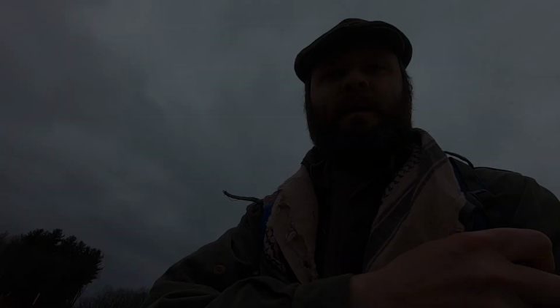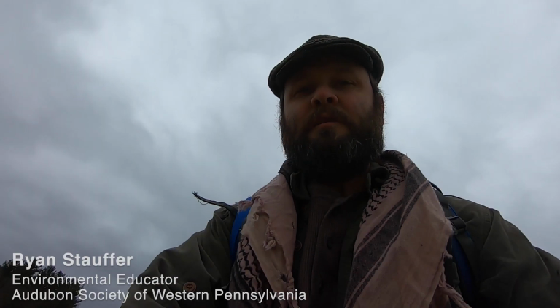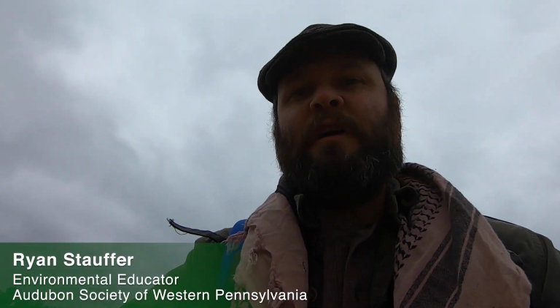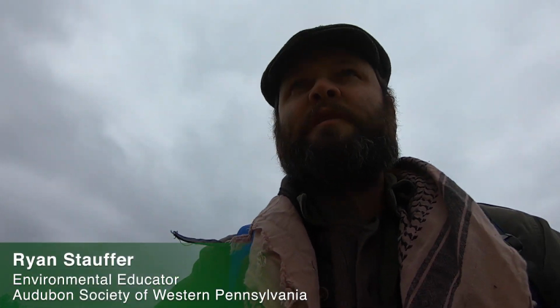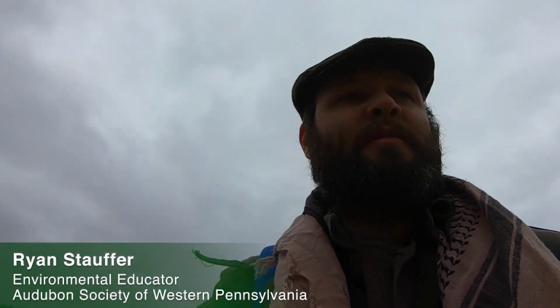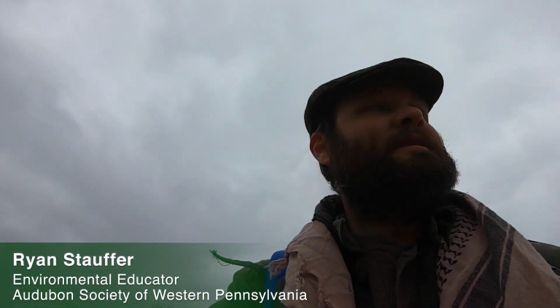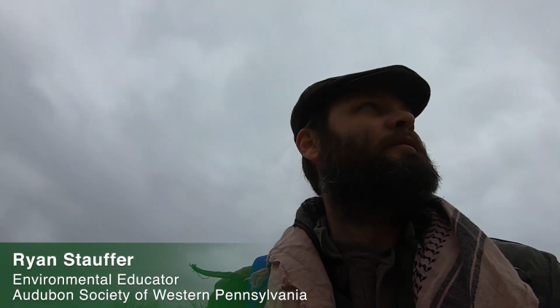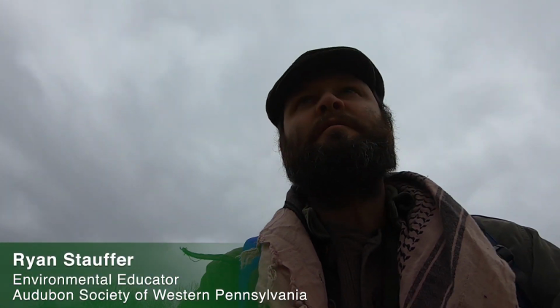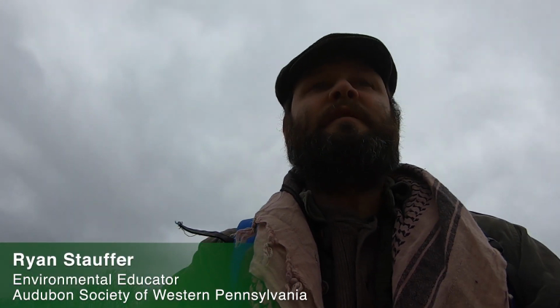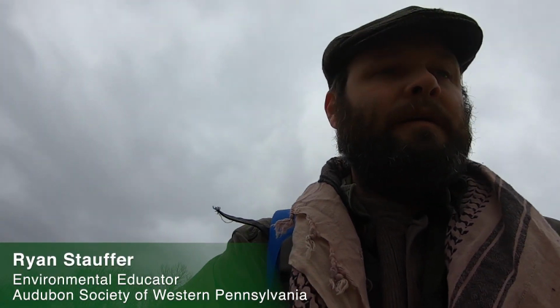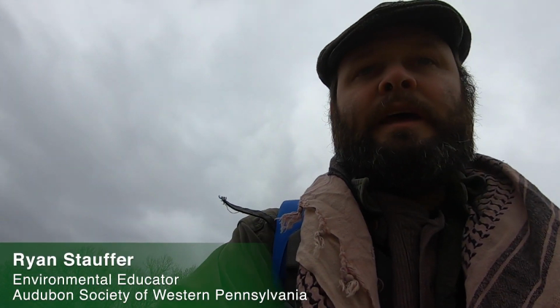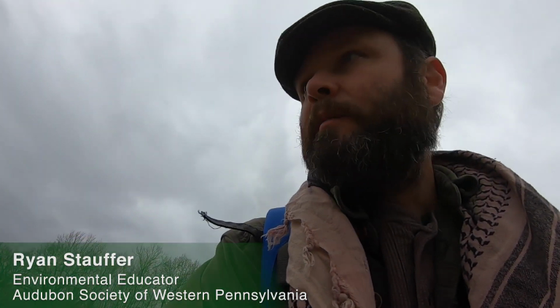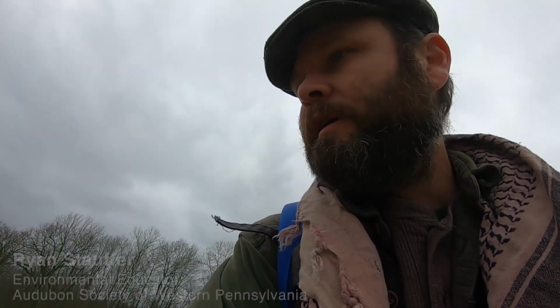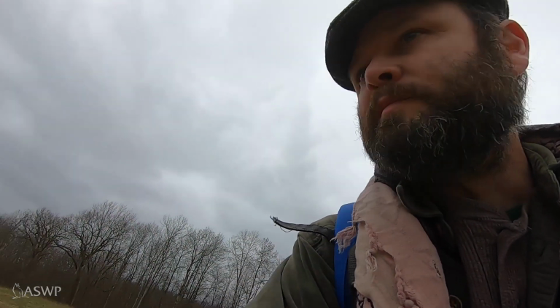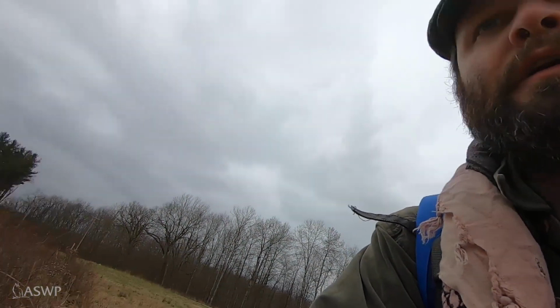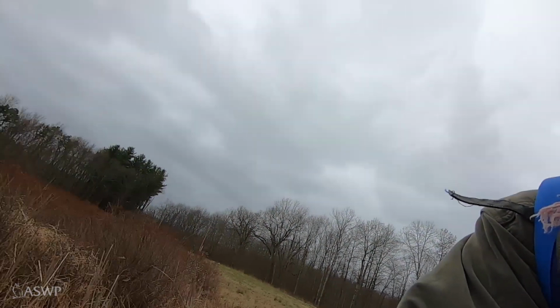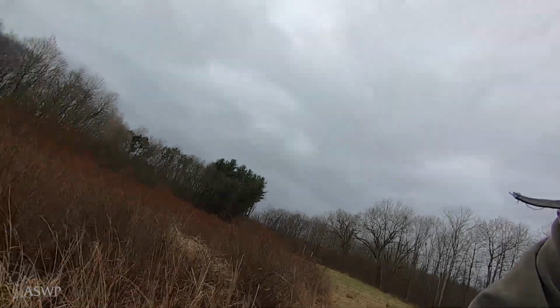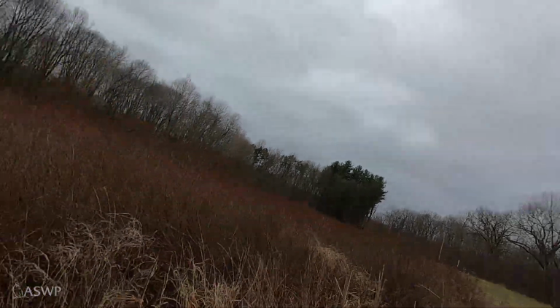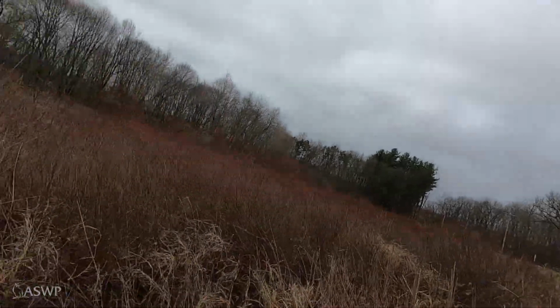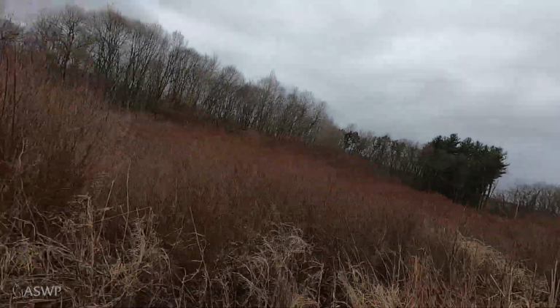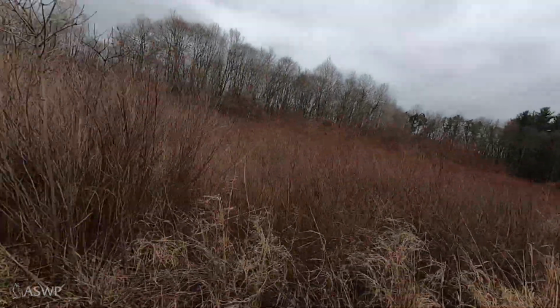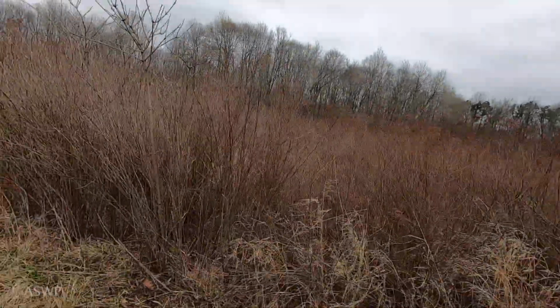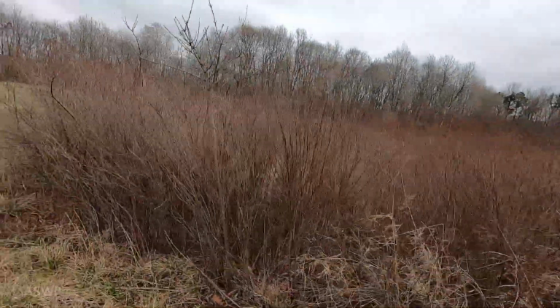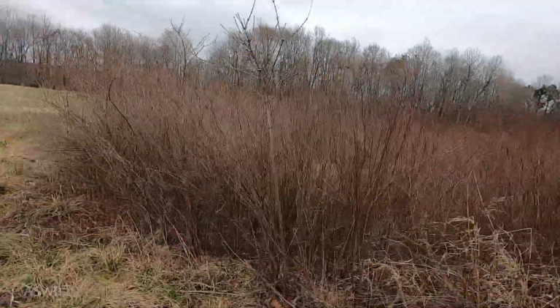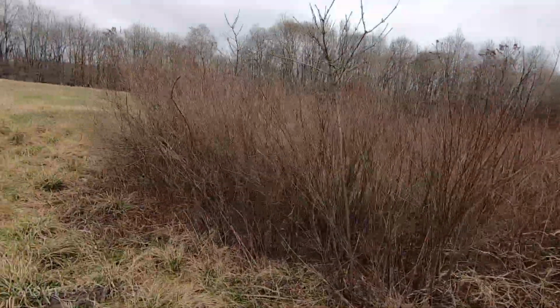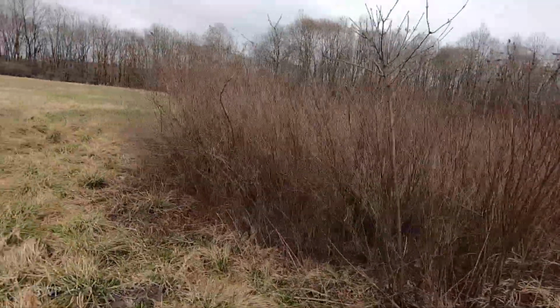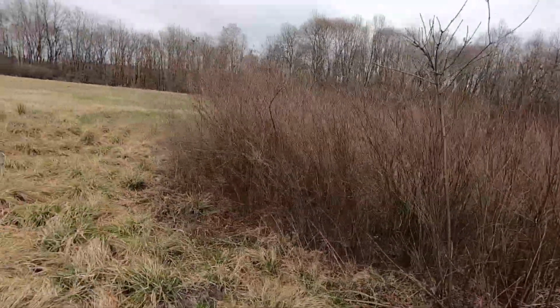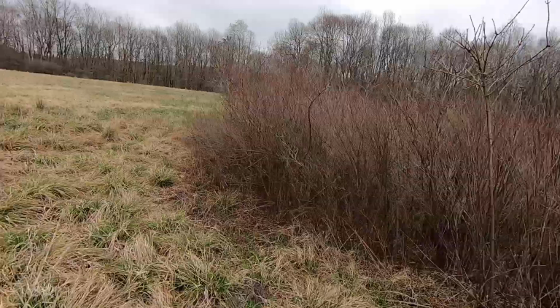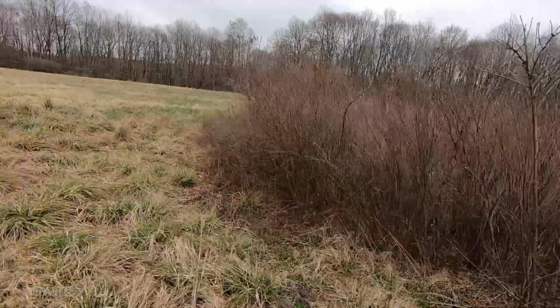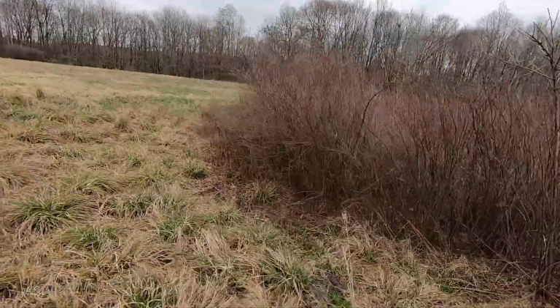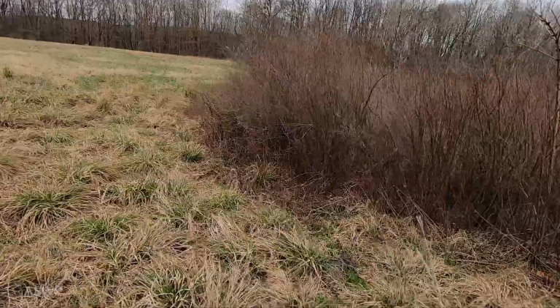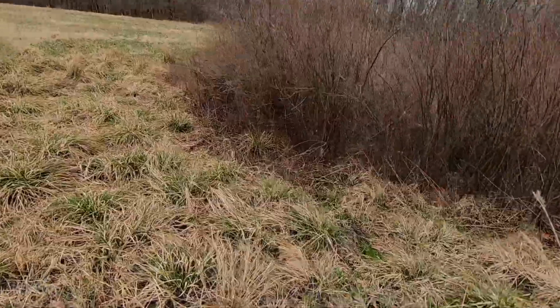Hello, this is Ryan with the Audubon Society of Western Pennsylvania, and I am out here exploring a wetland. I found something that's pretty cool. You may have seen these along streams or in other wetlands.